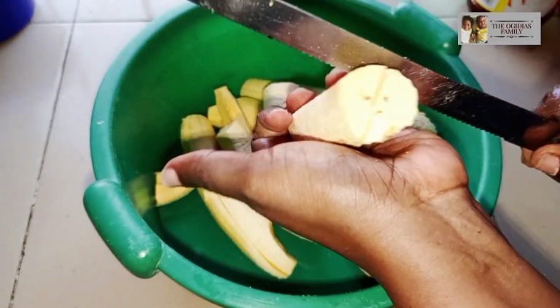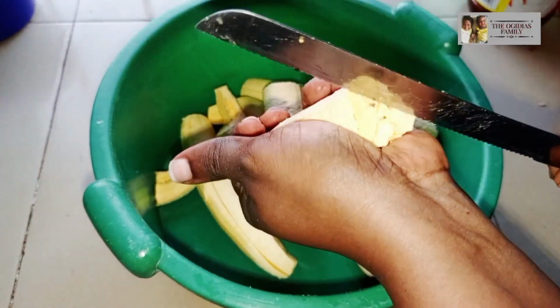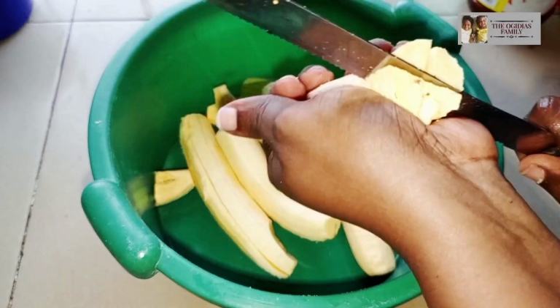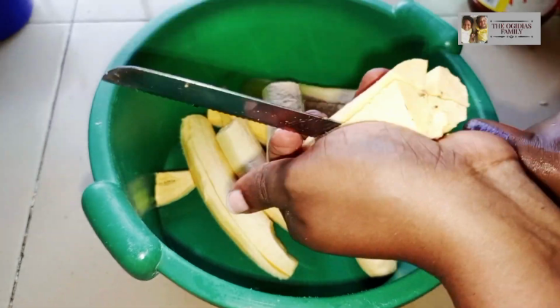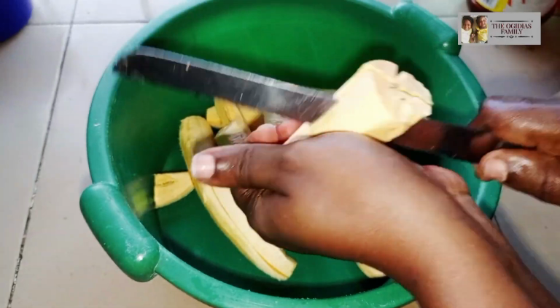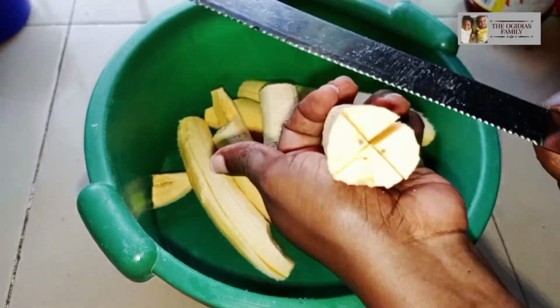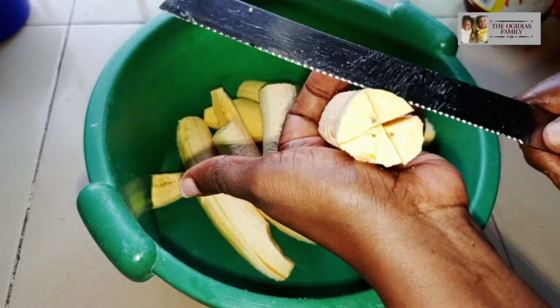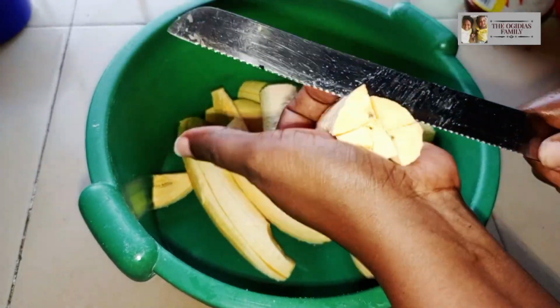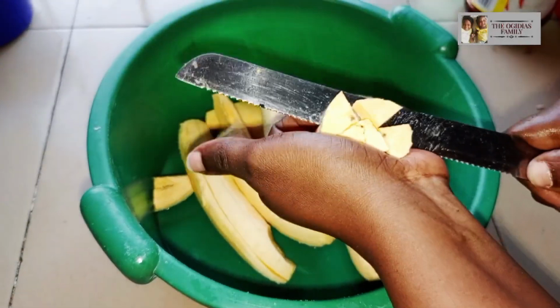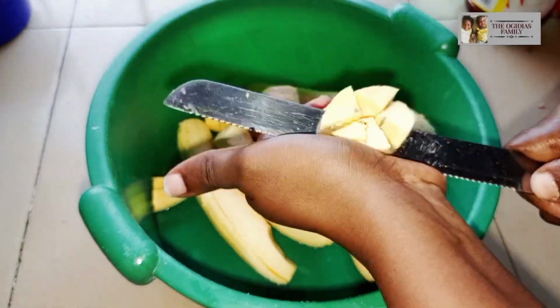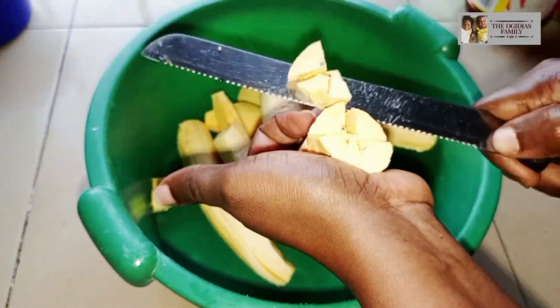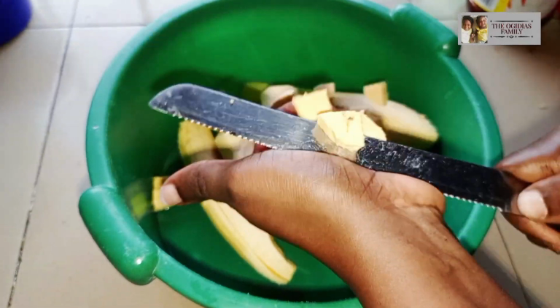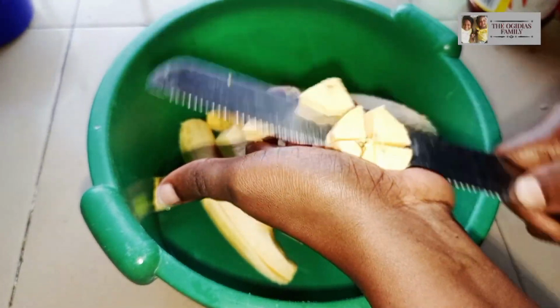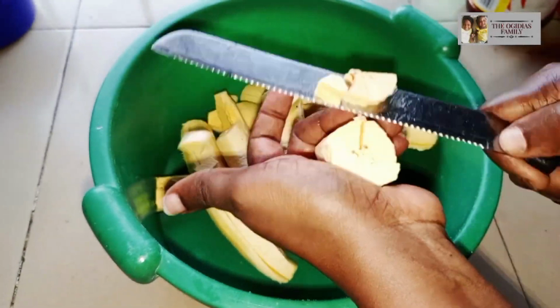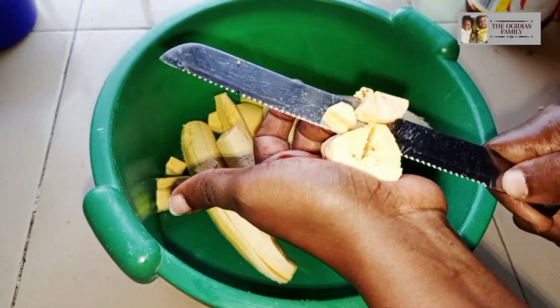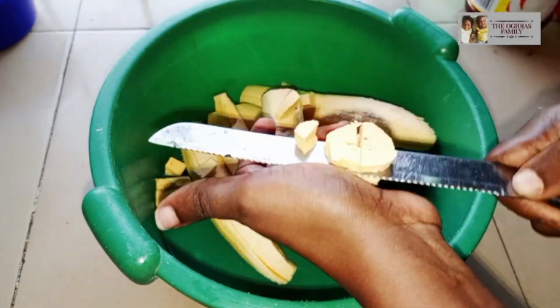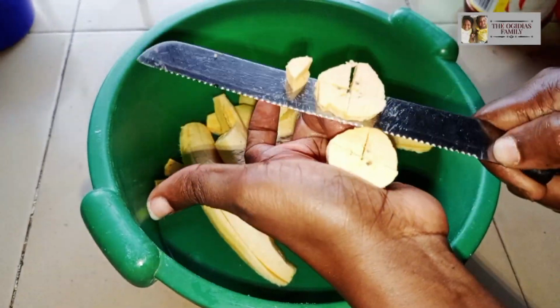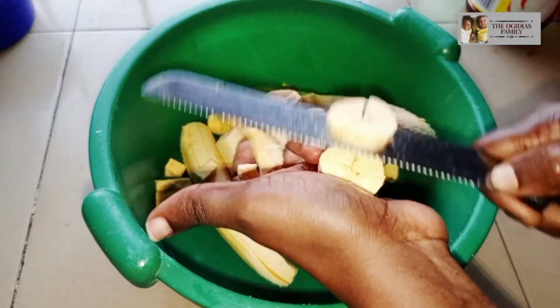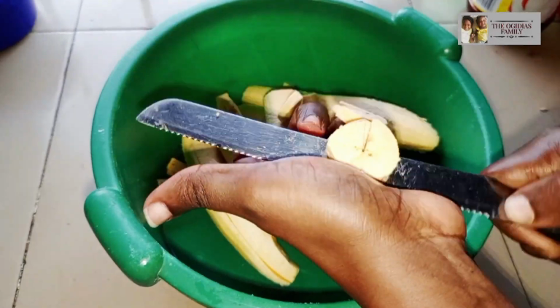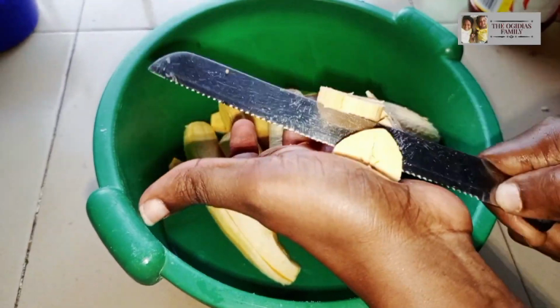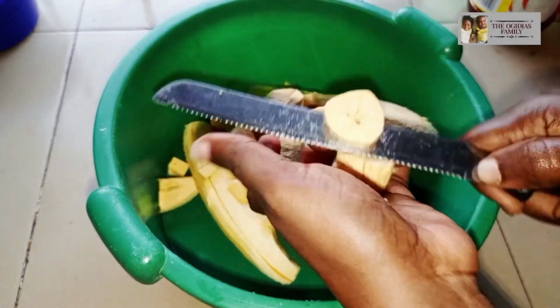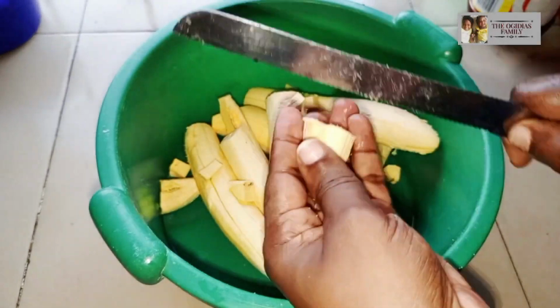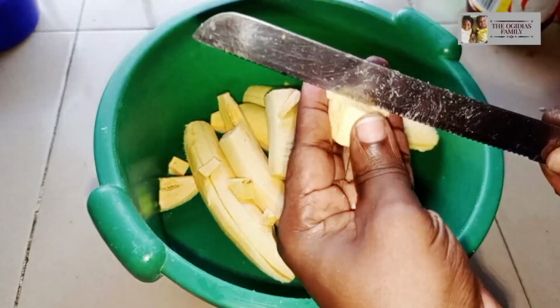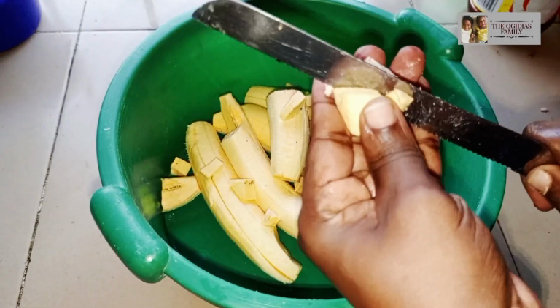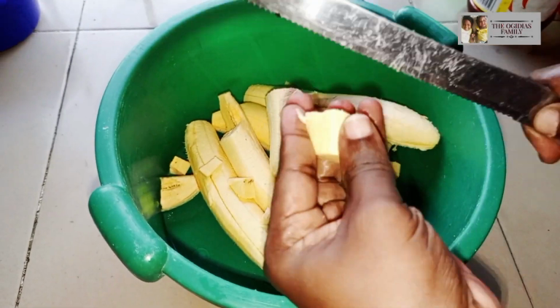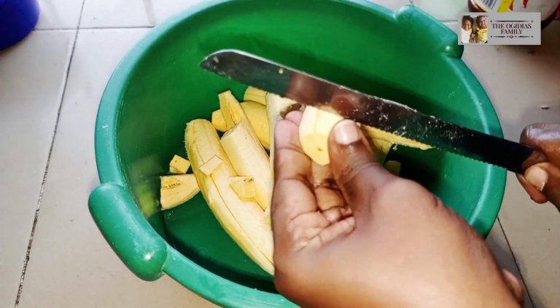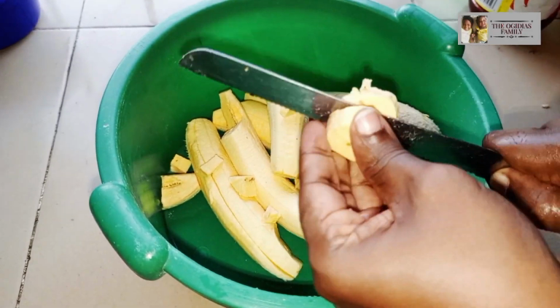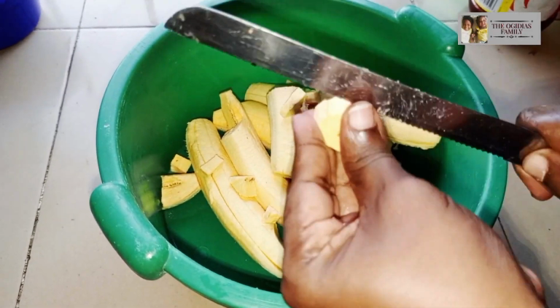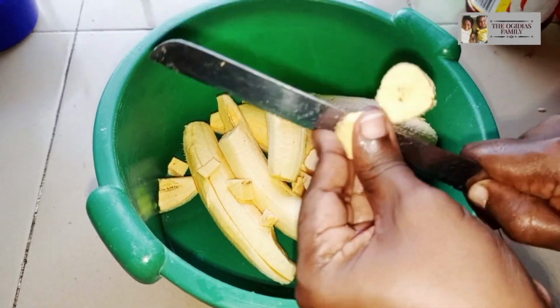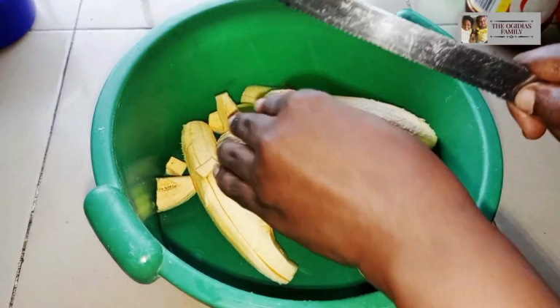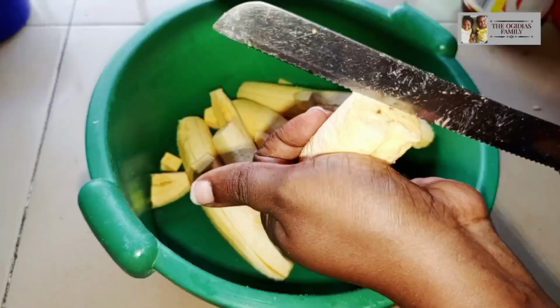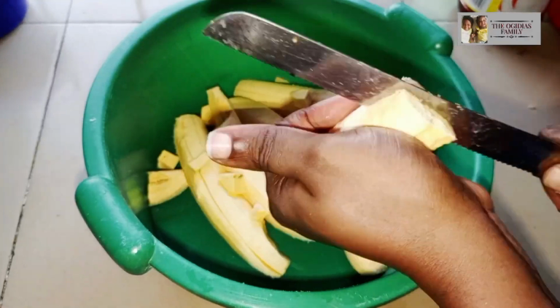But for some of you, just because you want to get that sweetness, you can mix it with a ripe plantain.